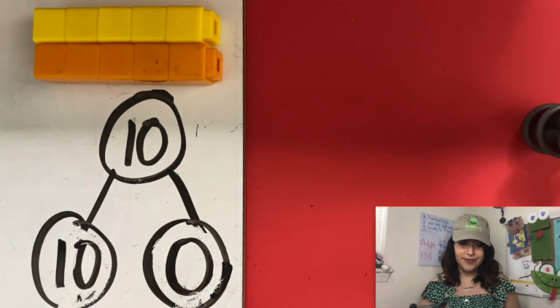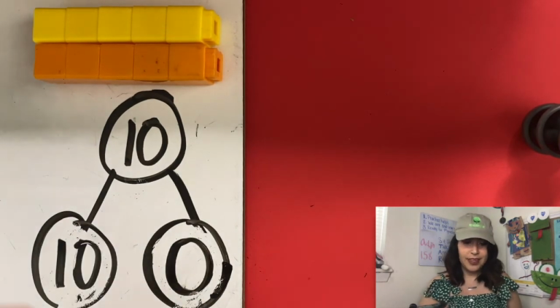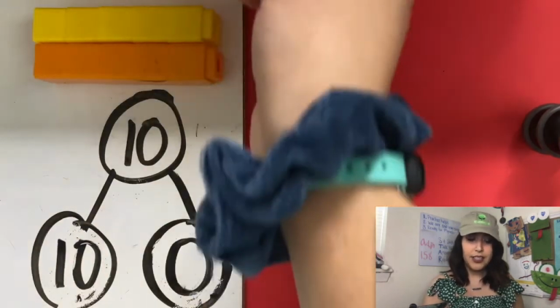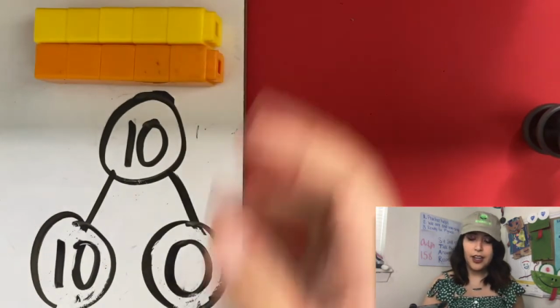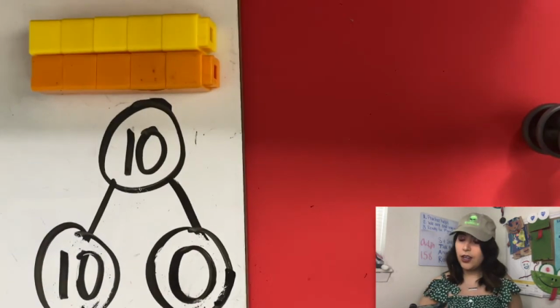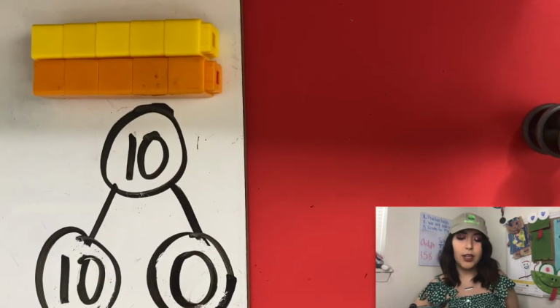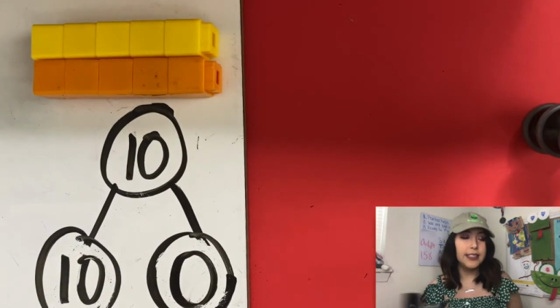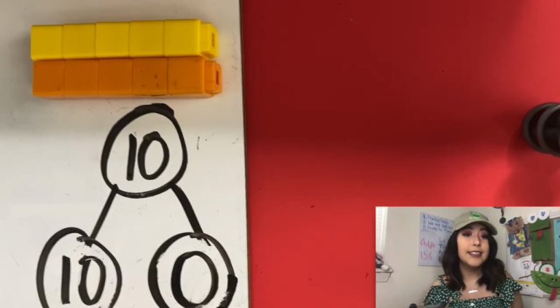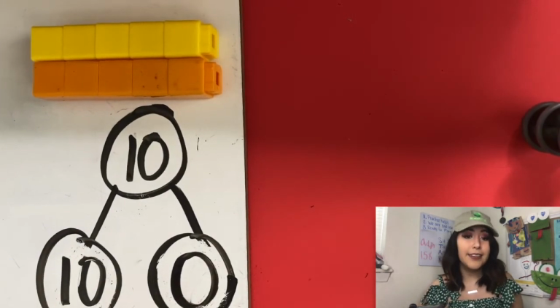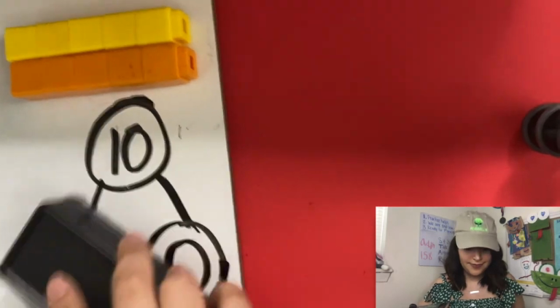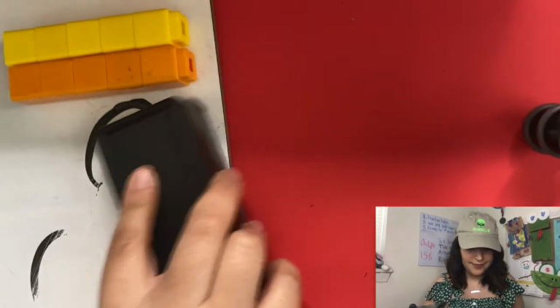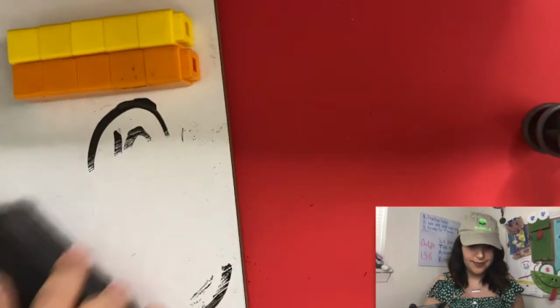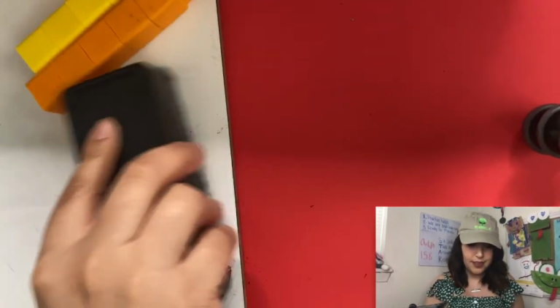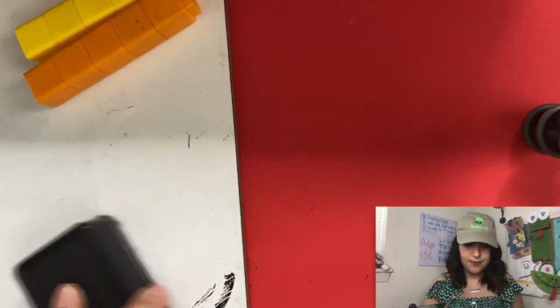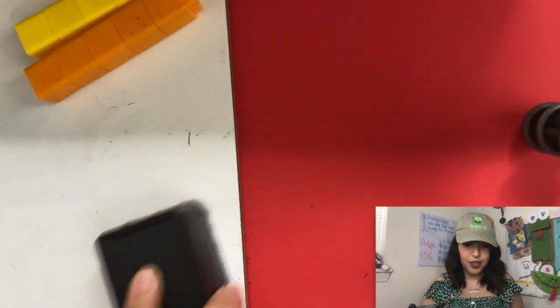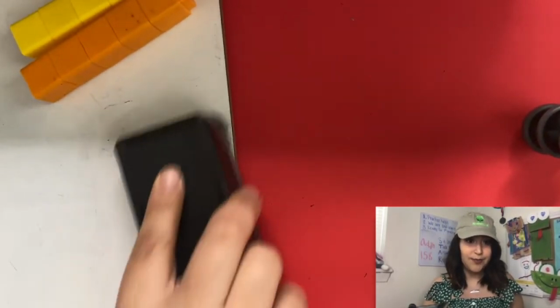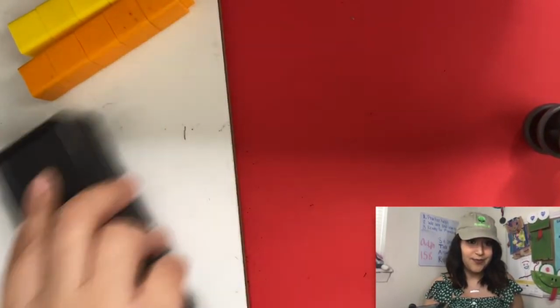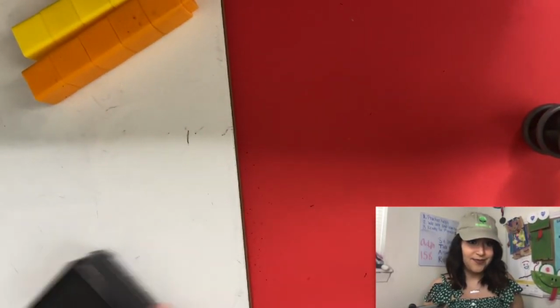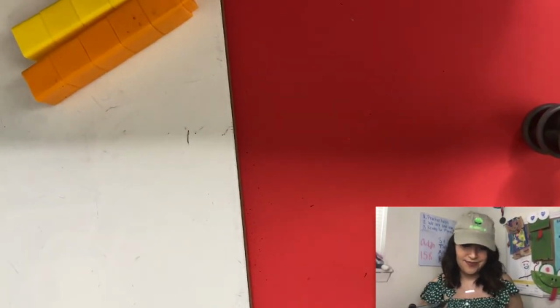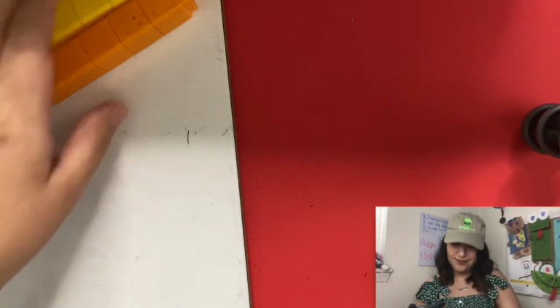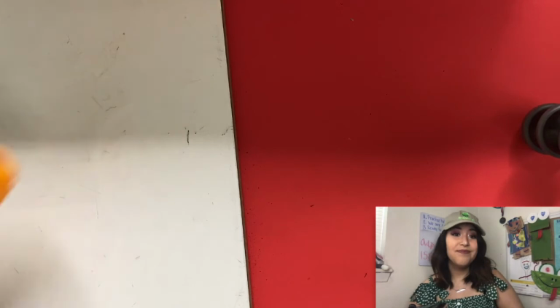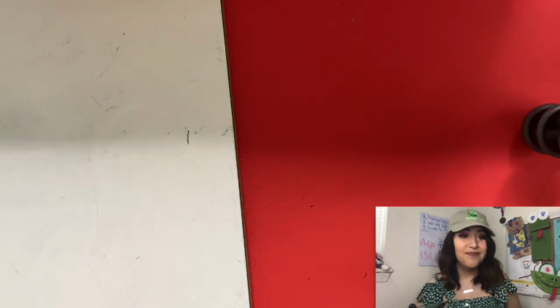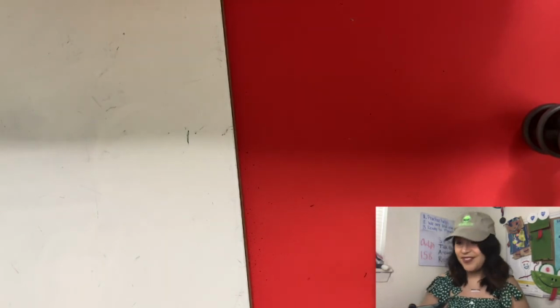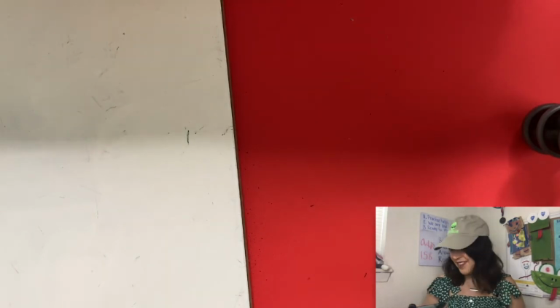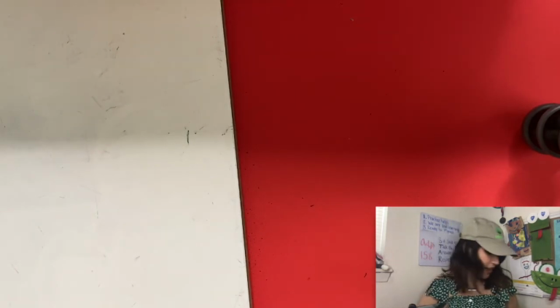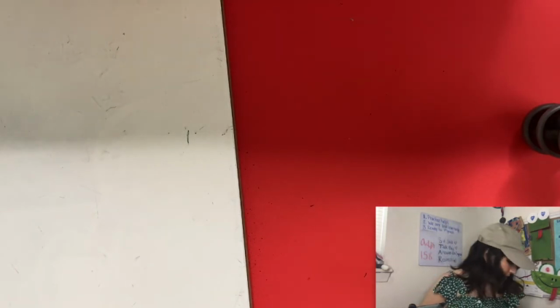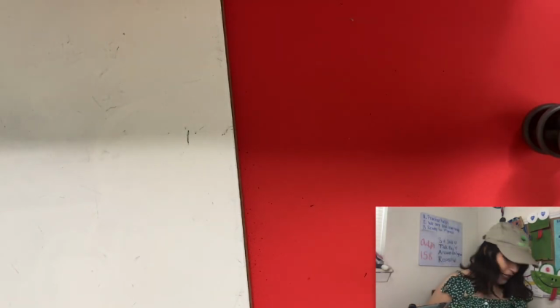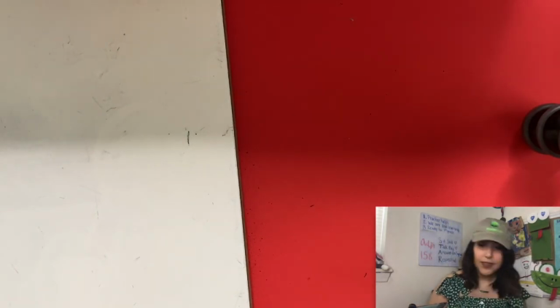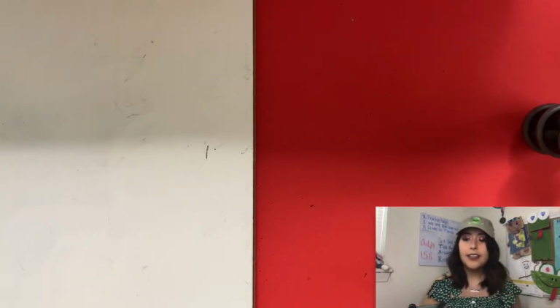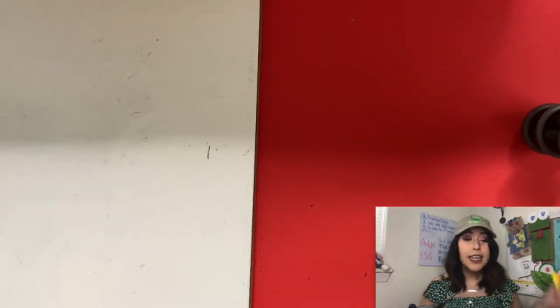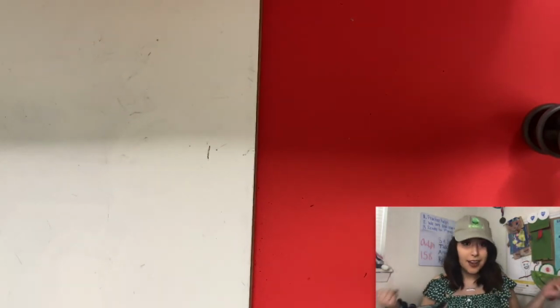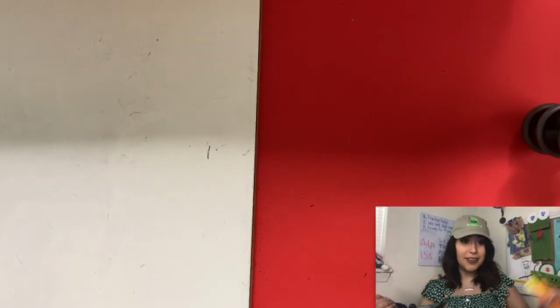Today your code word is ten. What's your code word? Ten! Very good — and that's it for today's concept development.